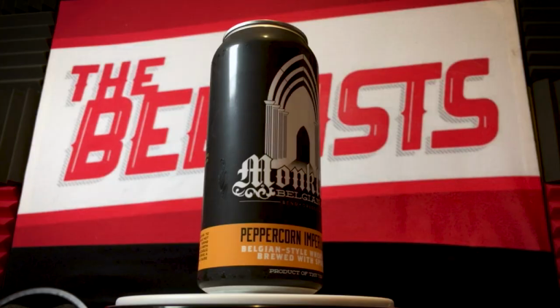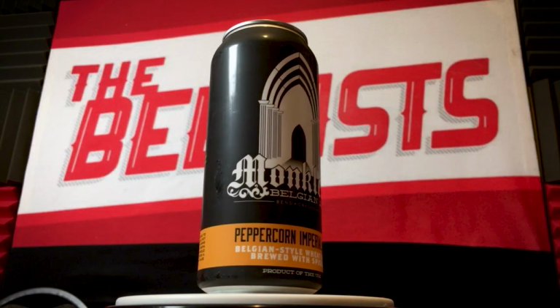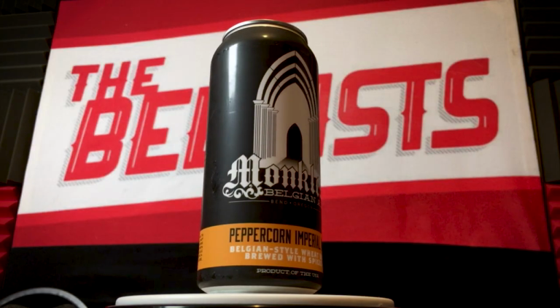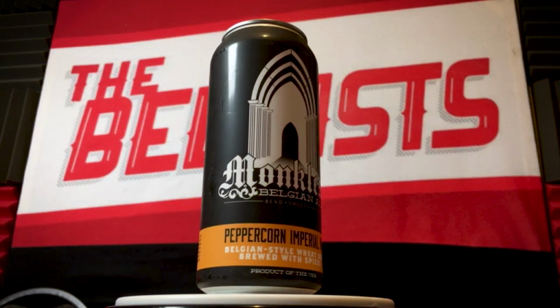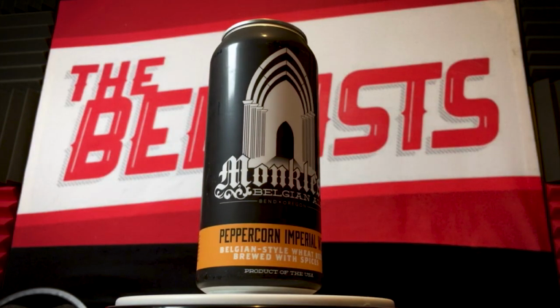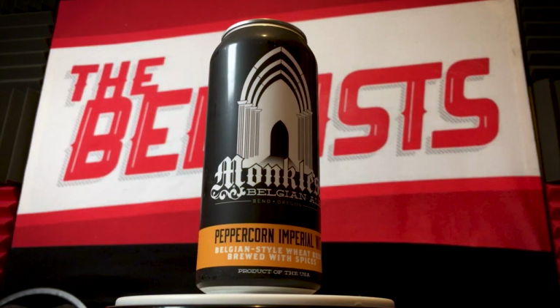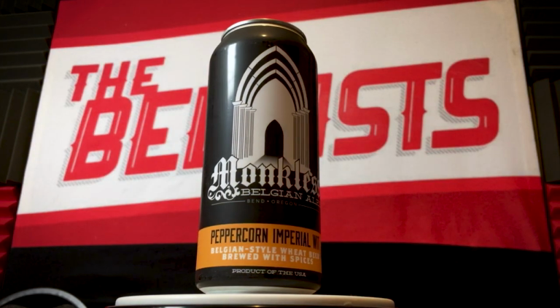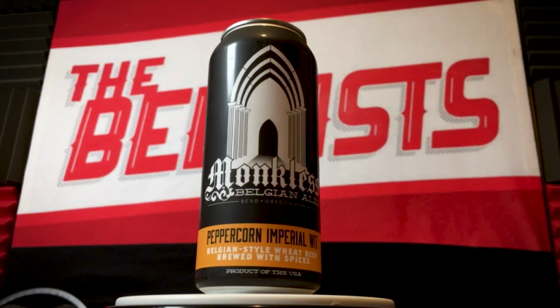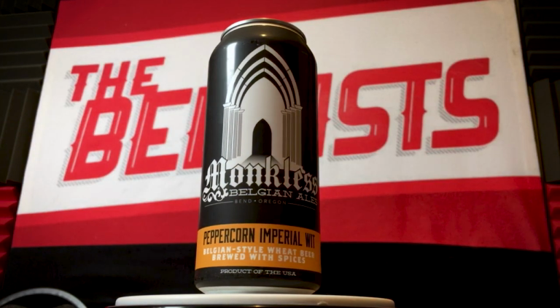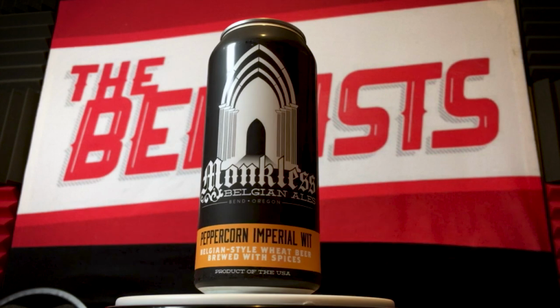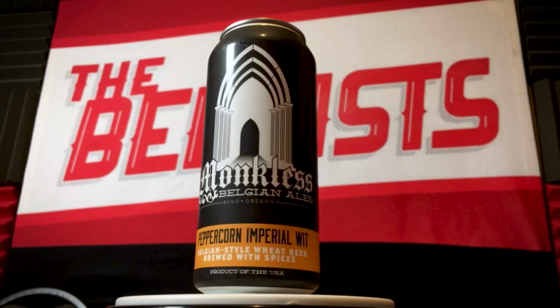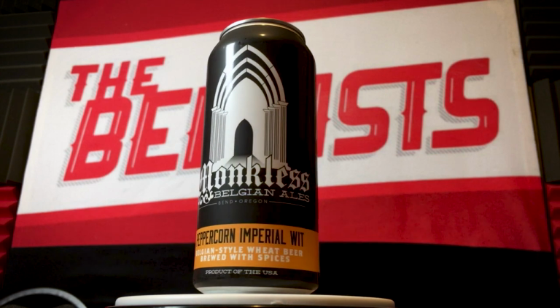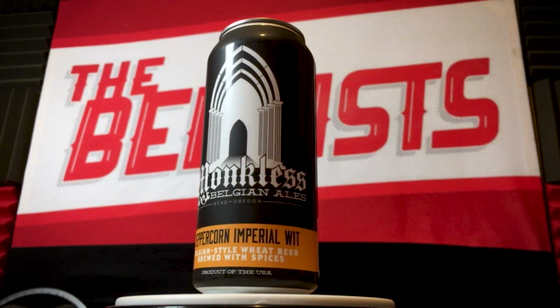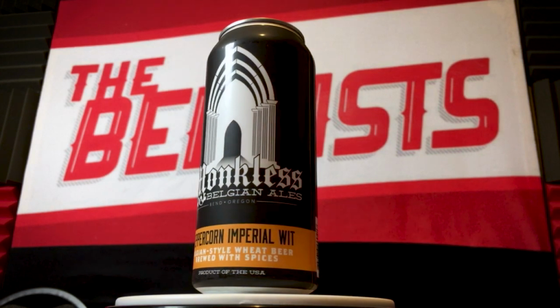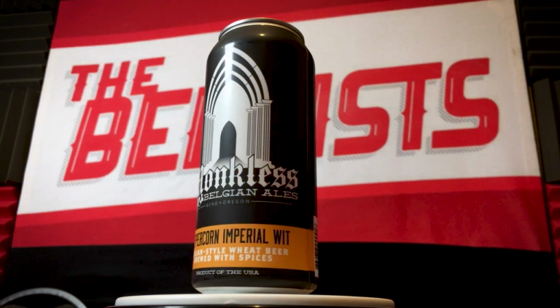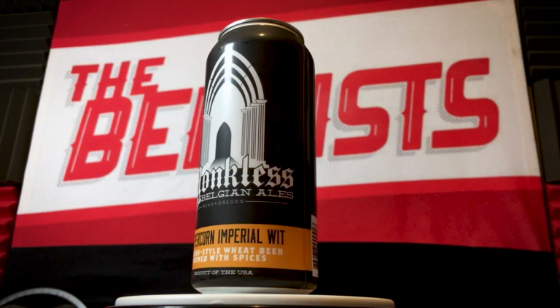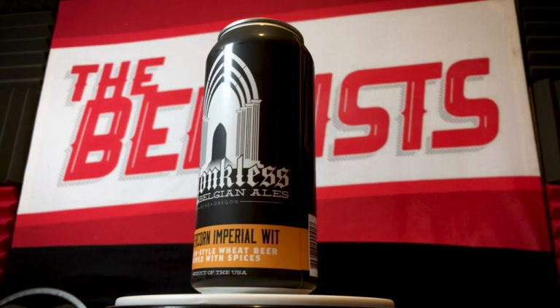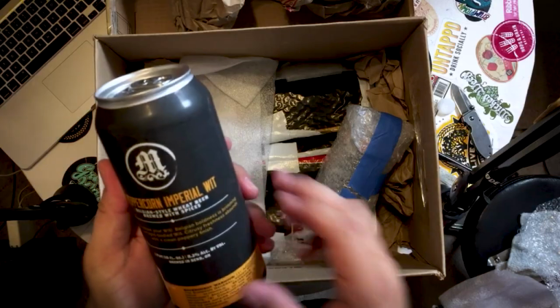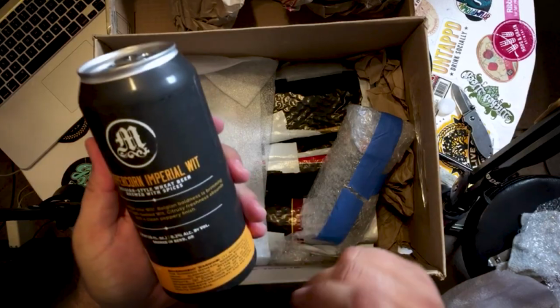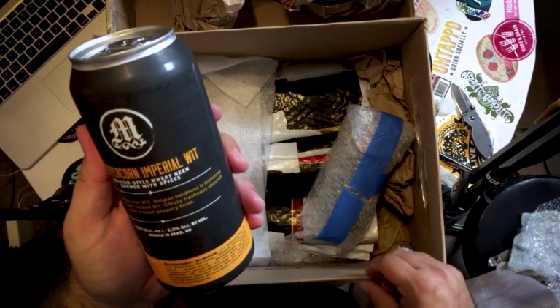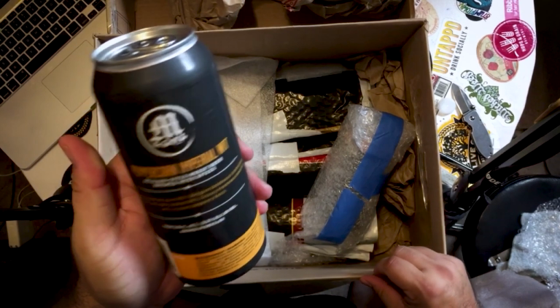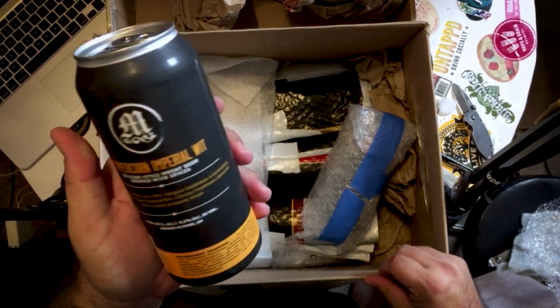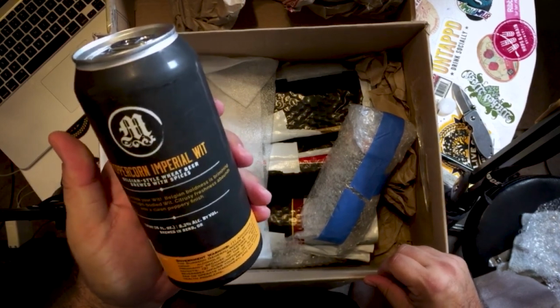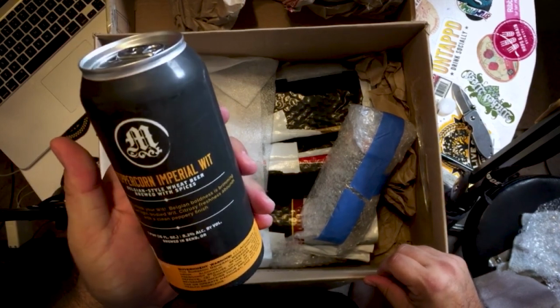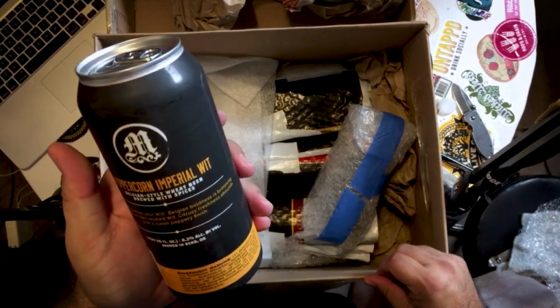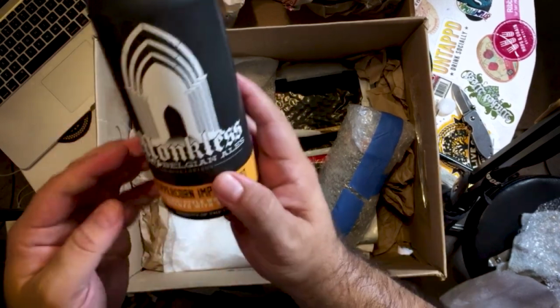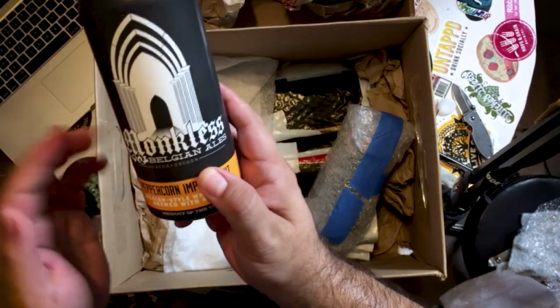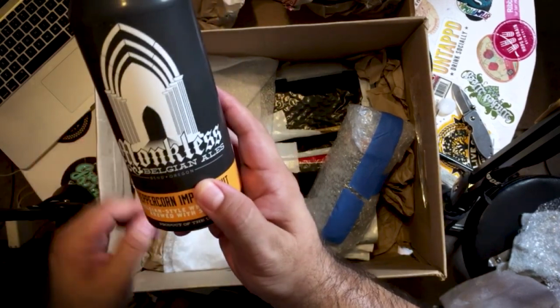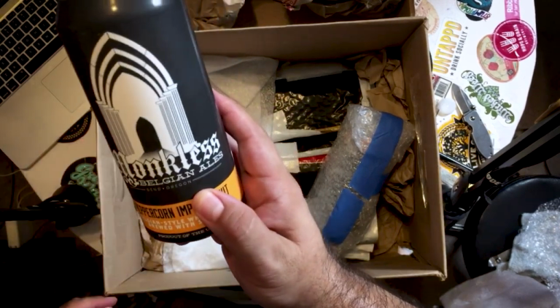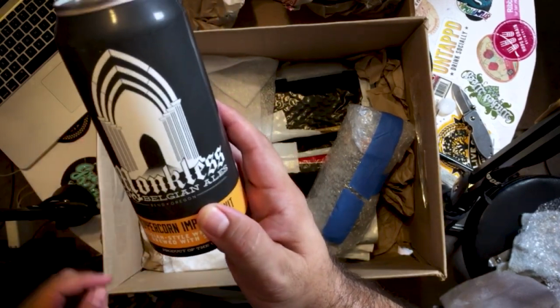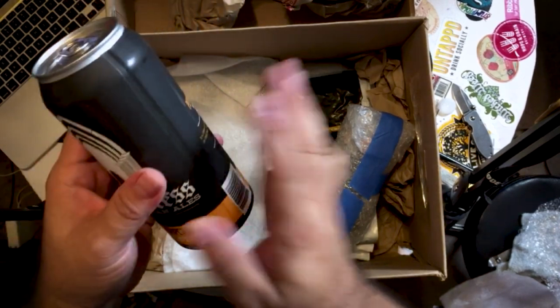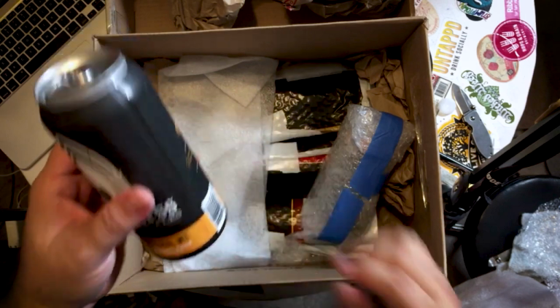Monkless Belgian Ales from Bend, Oregon — Peppercorn Imperial Wit. It's a Belgian style wheat beer brewed with spices, and it's 8.2% alcohol by volume. I've never had anything from Monkless Belgian Ales, so this should be interesting.